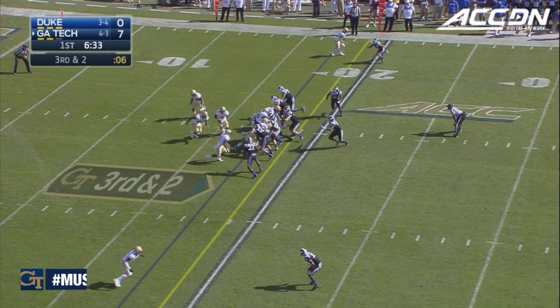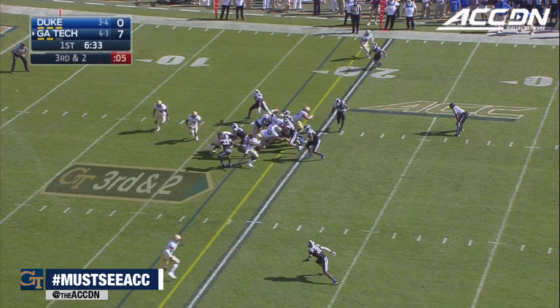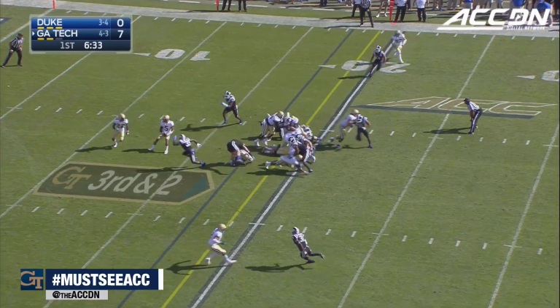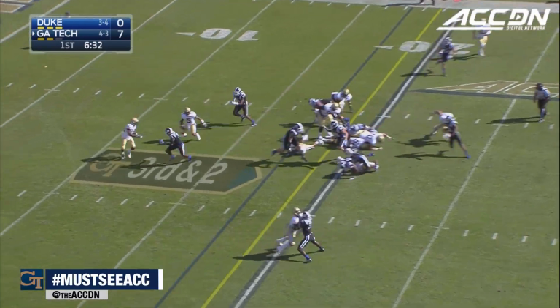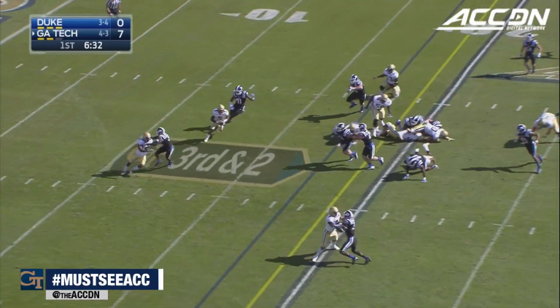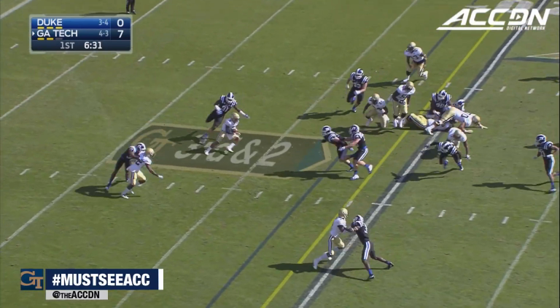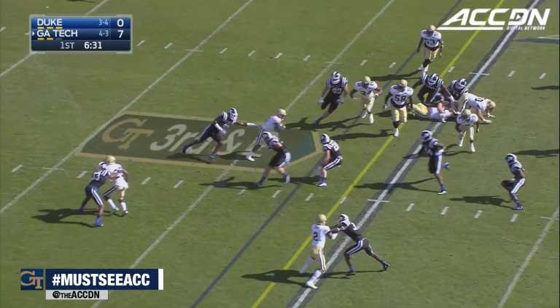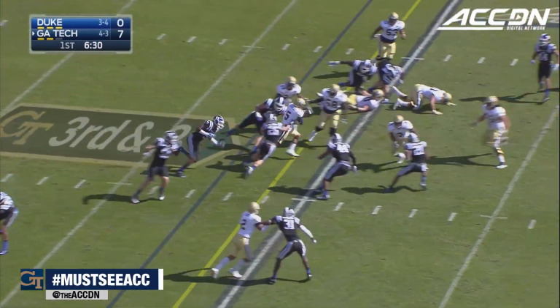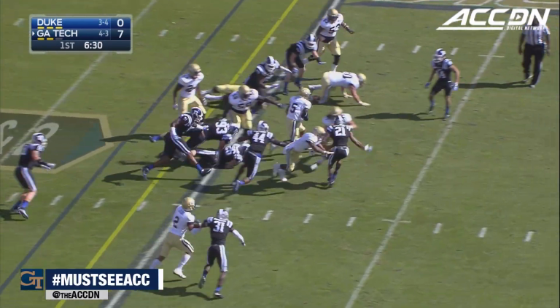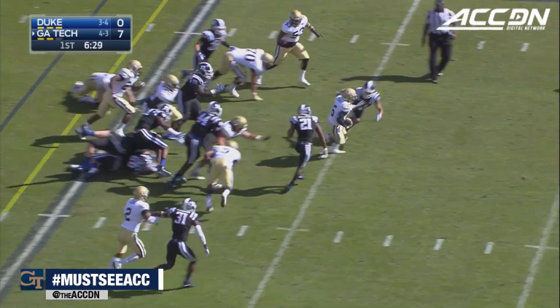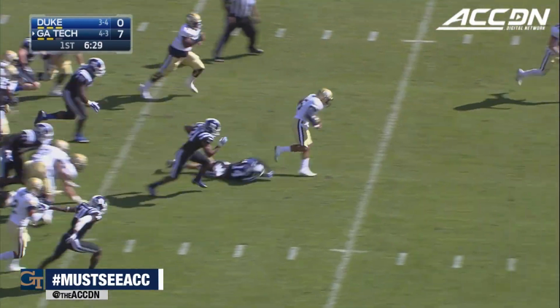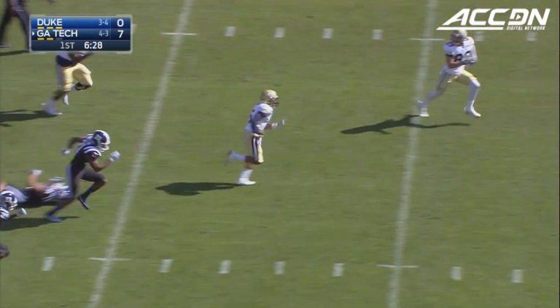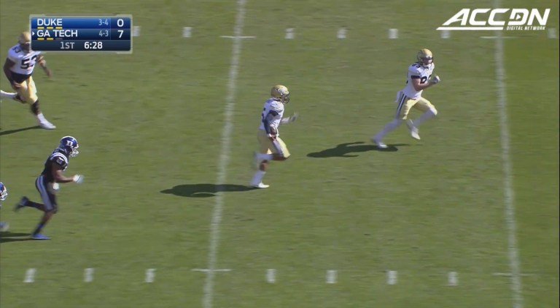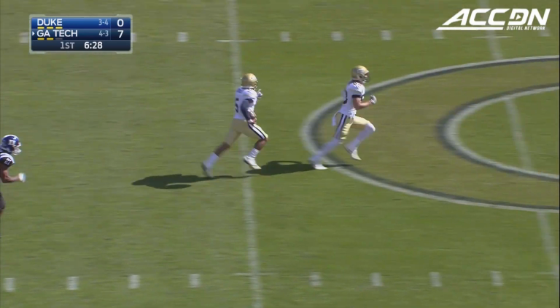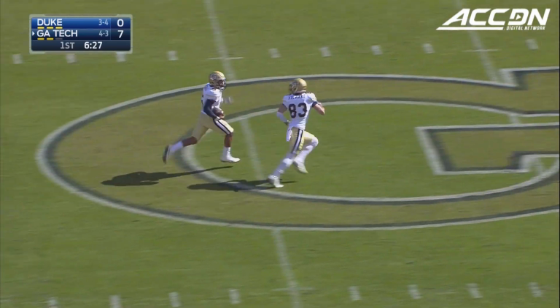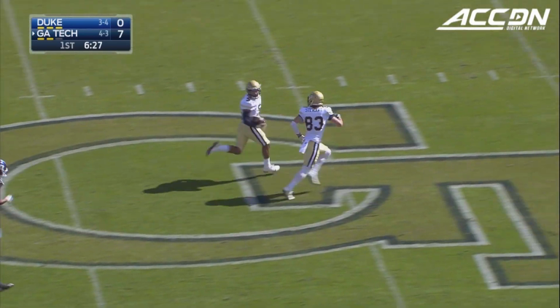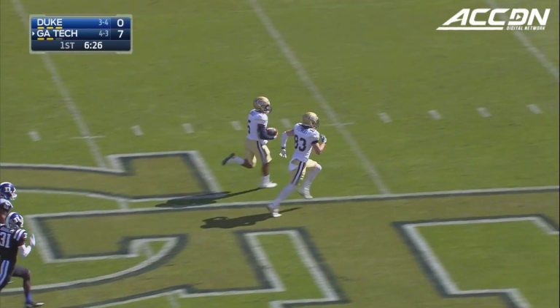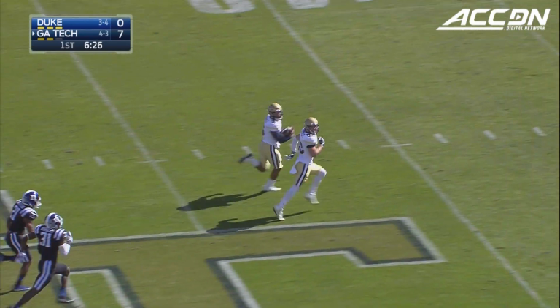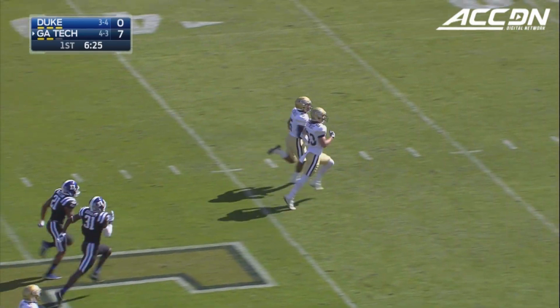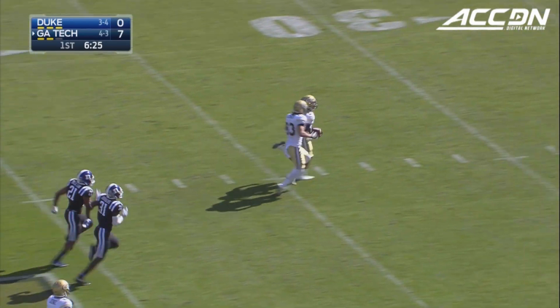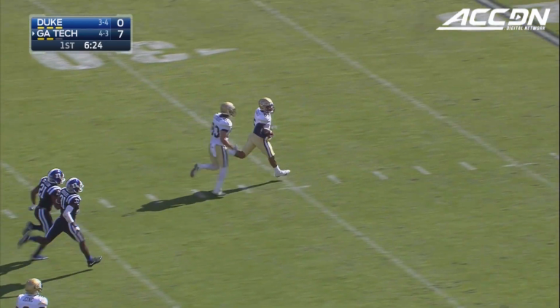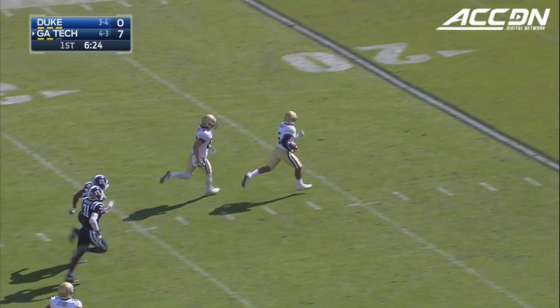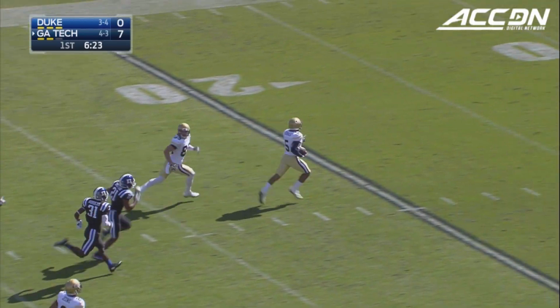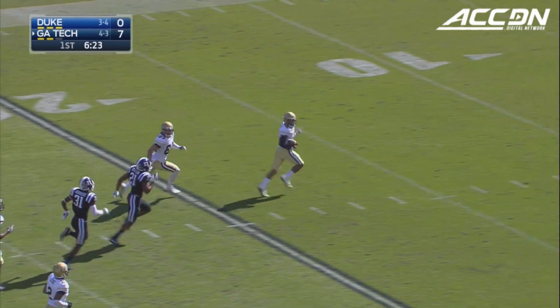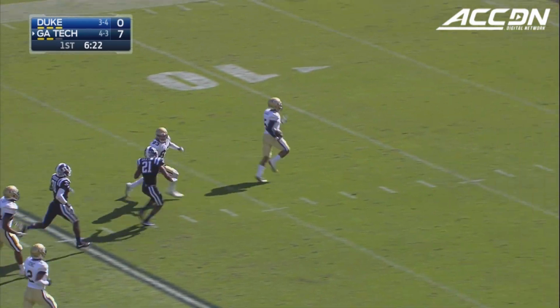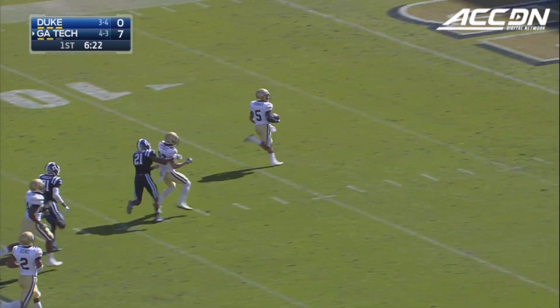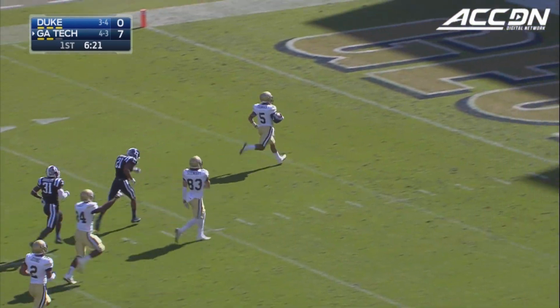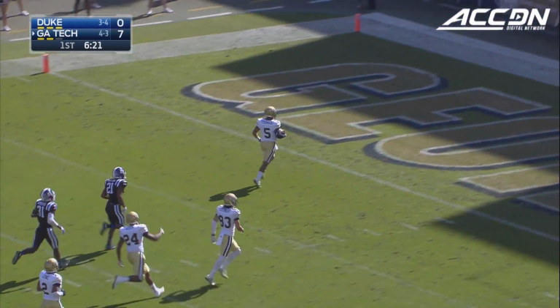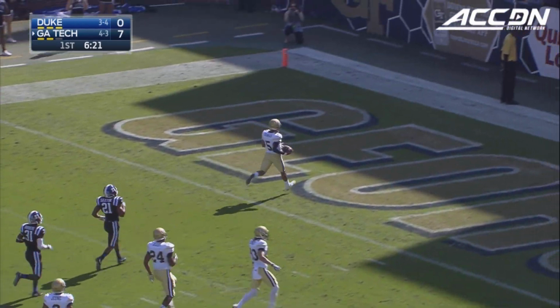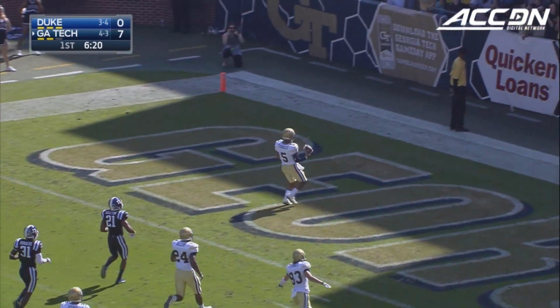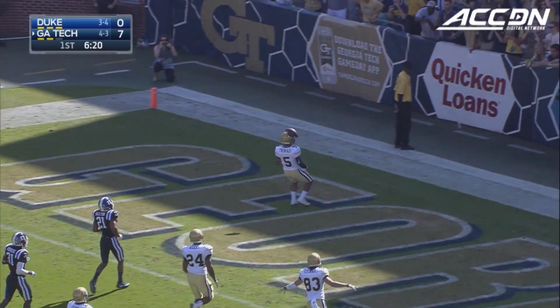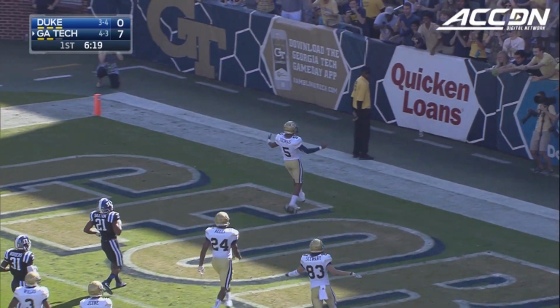Third and short, here's Thomas. Faked the pitch, turns it up. First down, and more! He breaks free! Justin Thomas sets sail for the south end of Grant Field. And the touchdown.